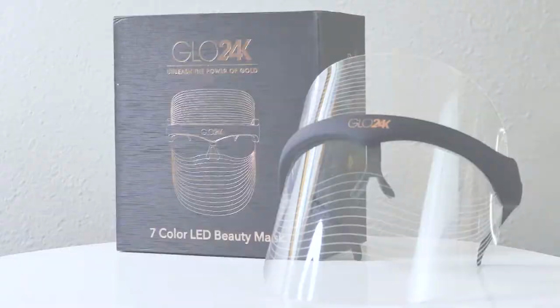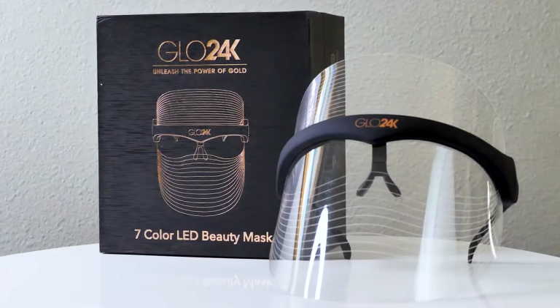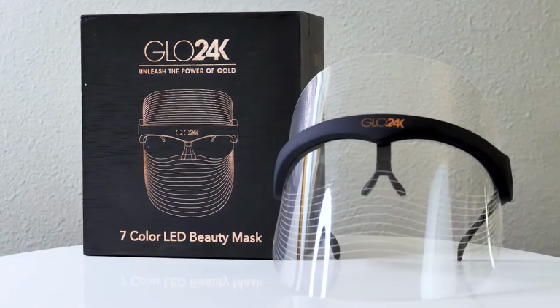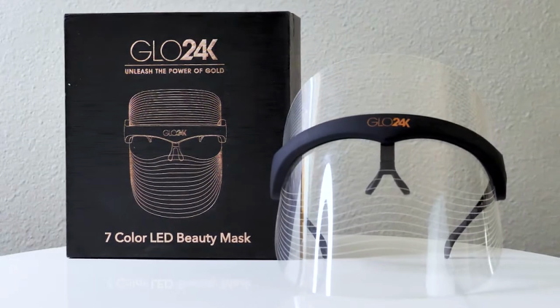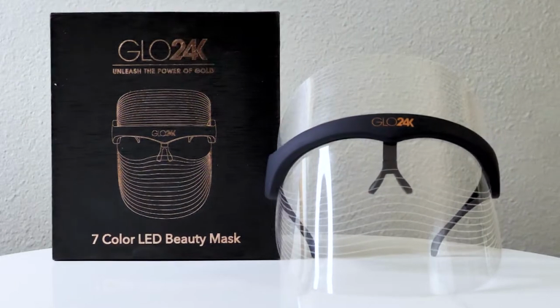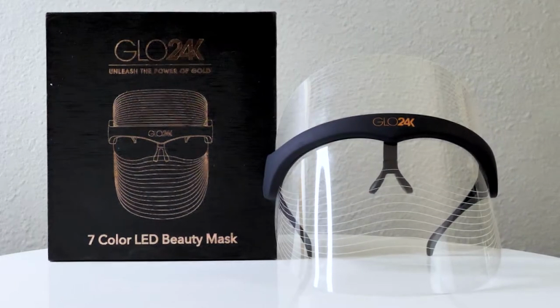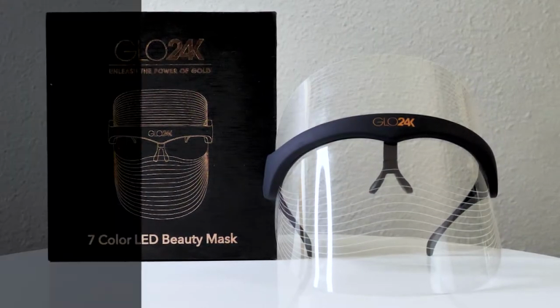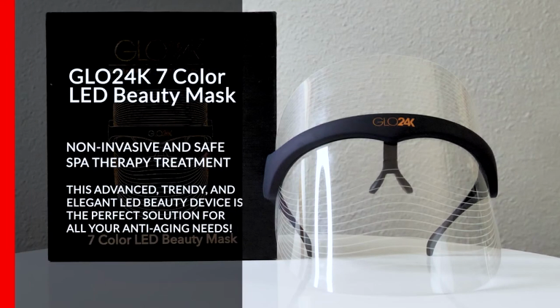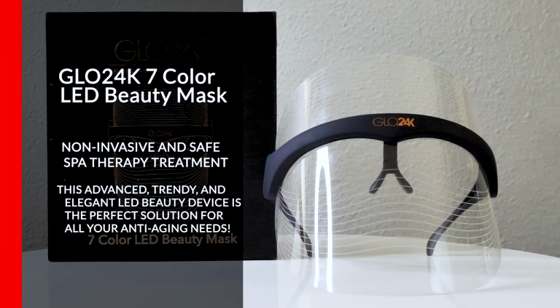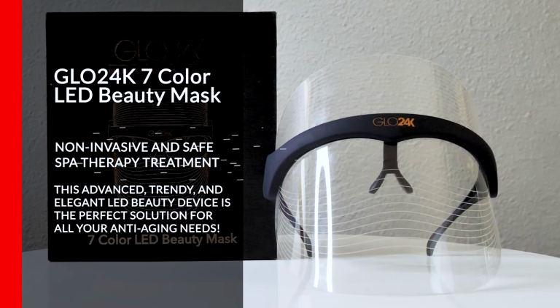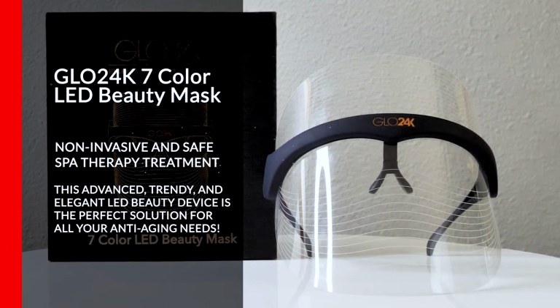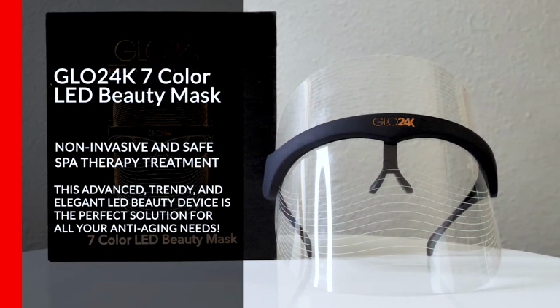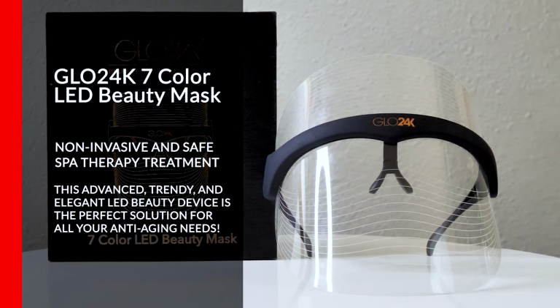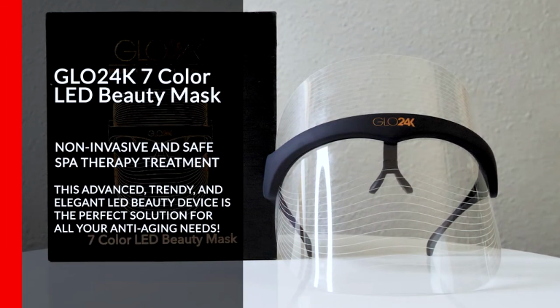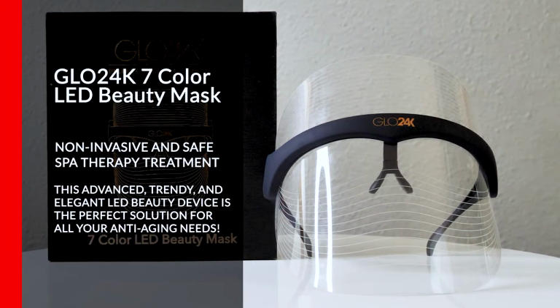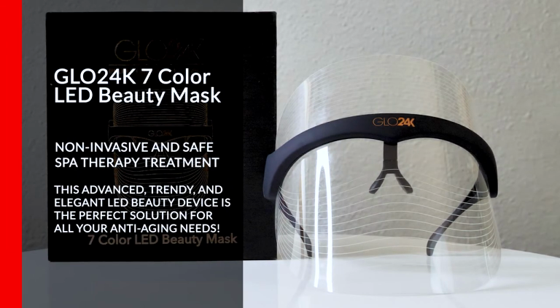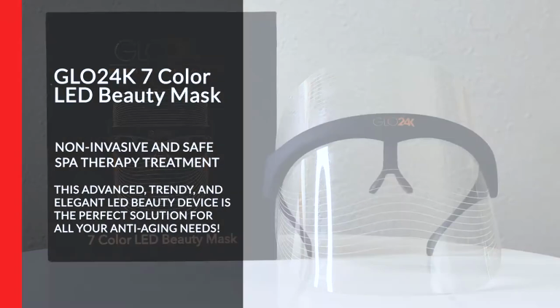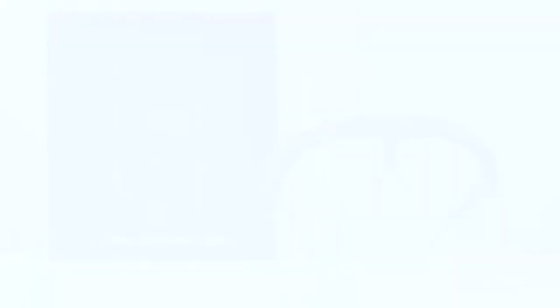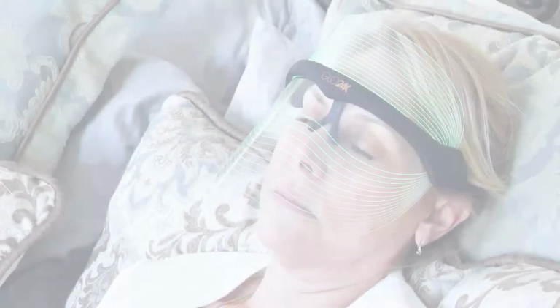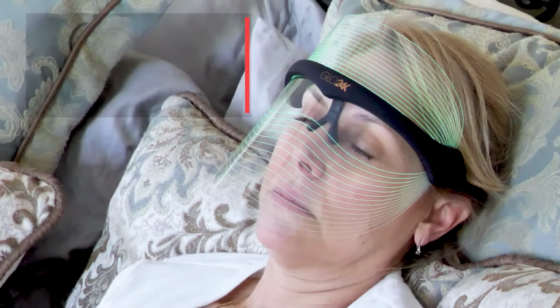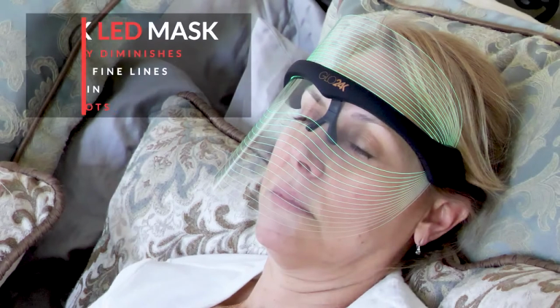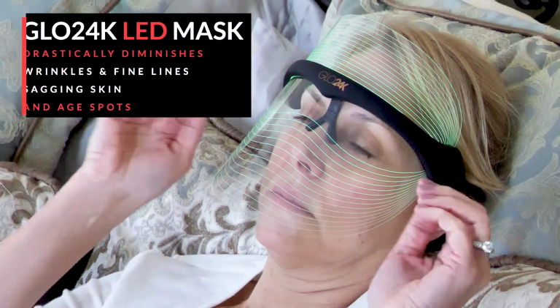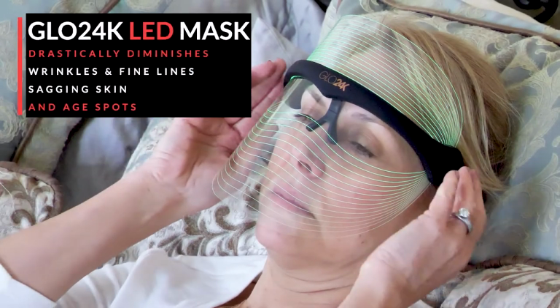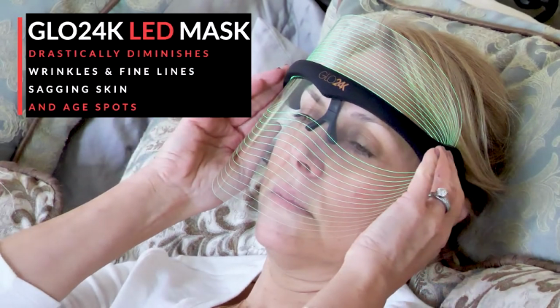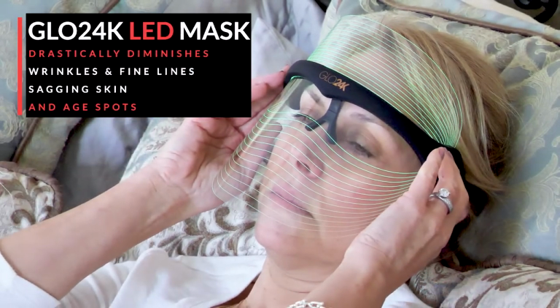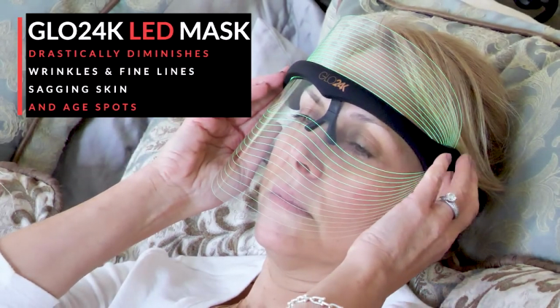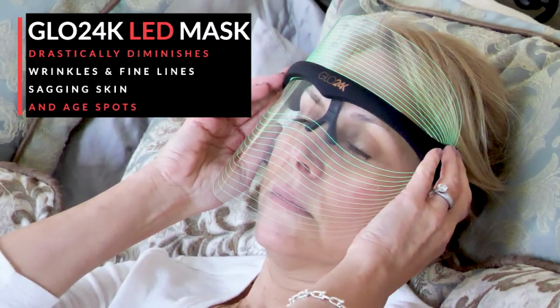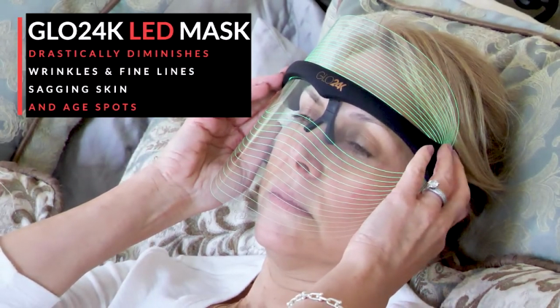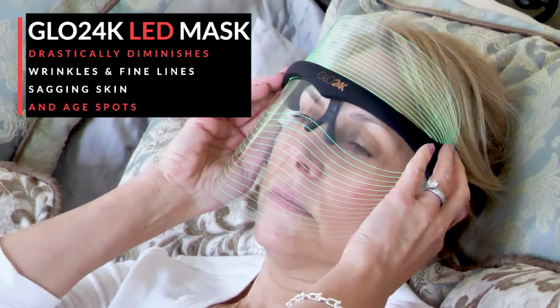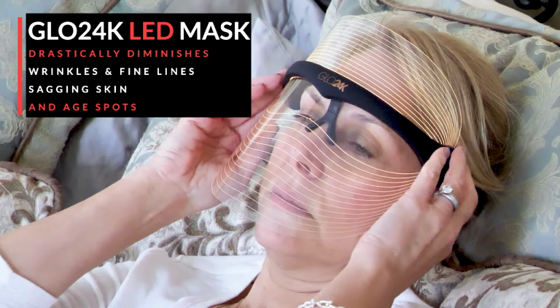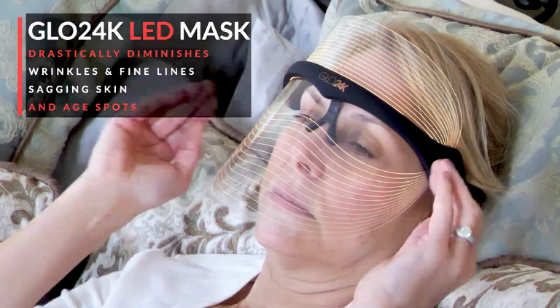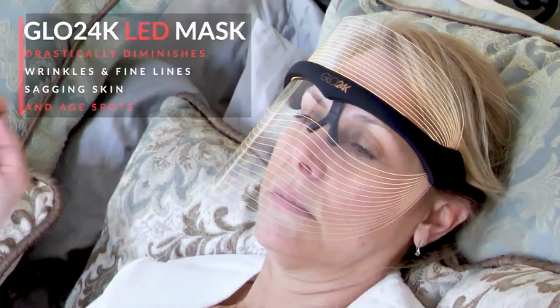Glow 24K7 Color LED Beauty Mask is a safe, non-invasive spa therapy at the comfort of your own home. This beauty mask drastically diminishes wrinkles, fine lines, sagging skin, and age spots.